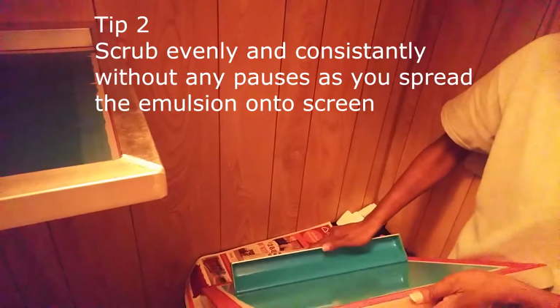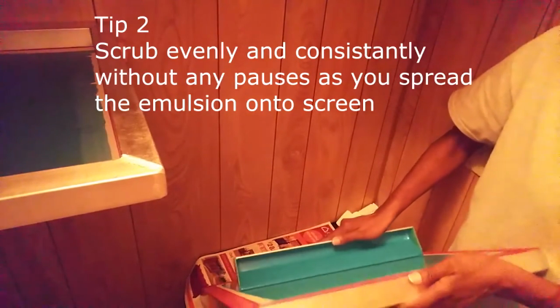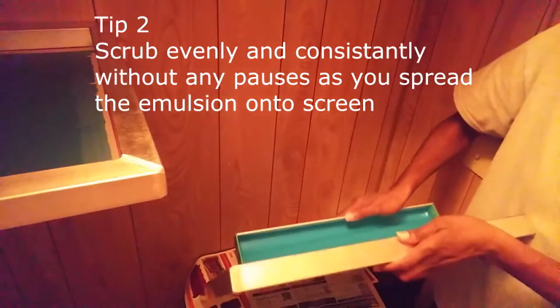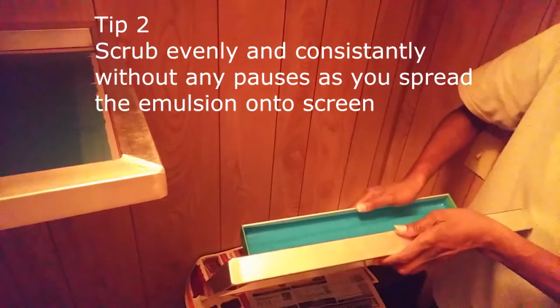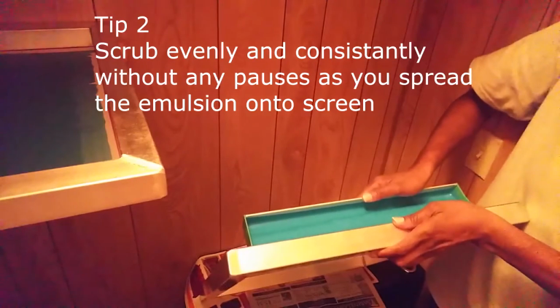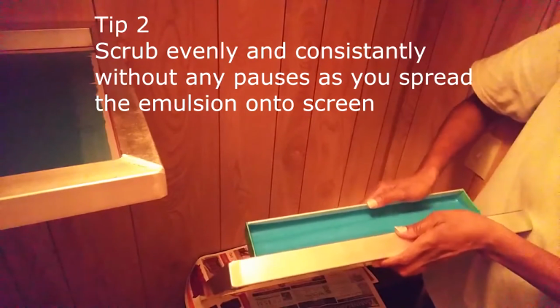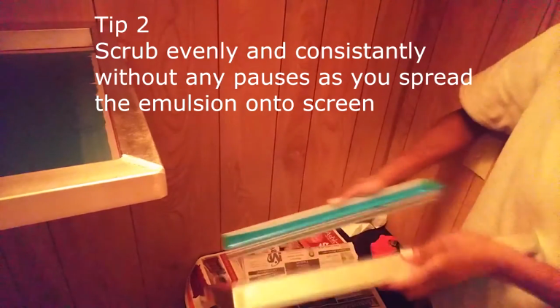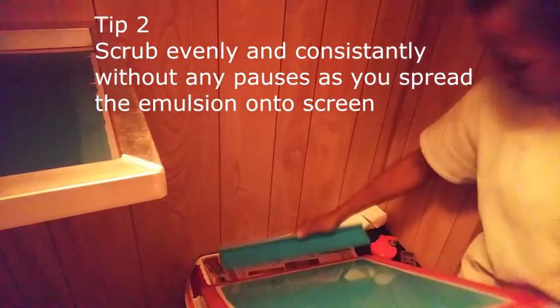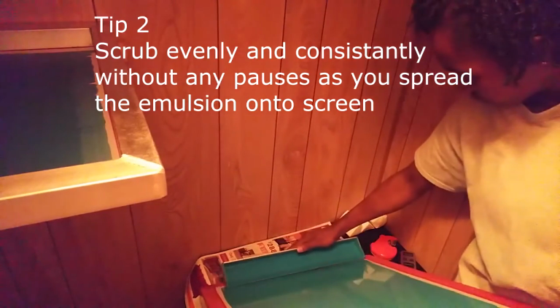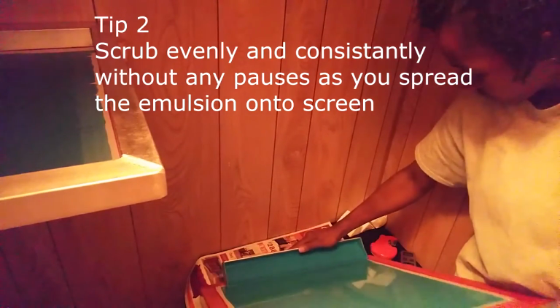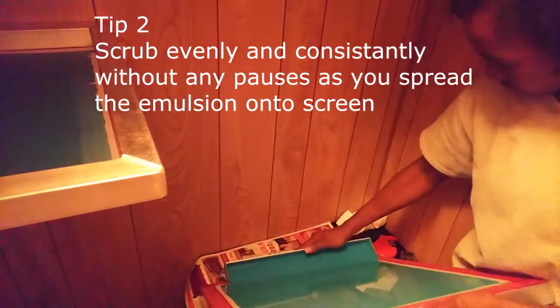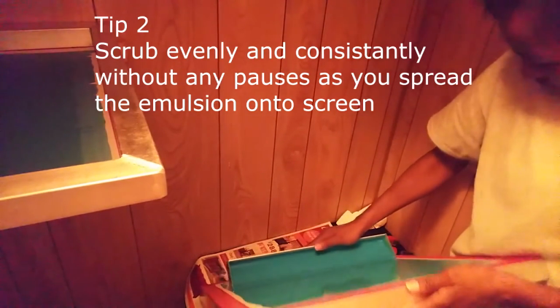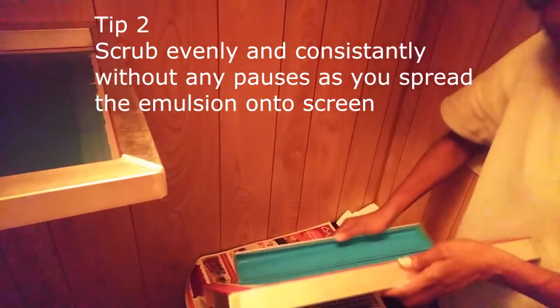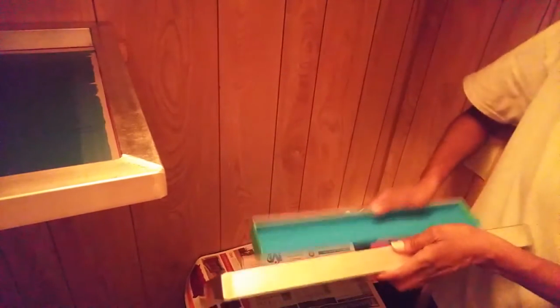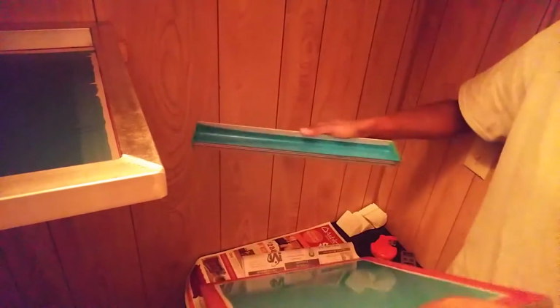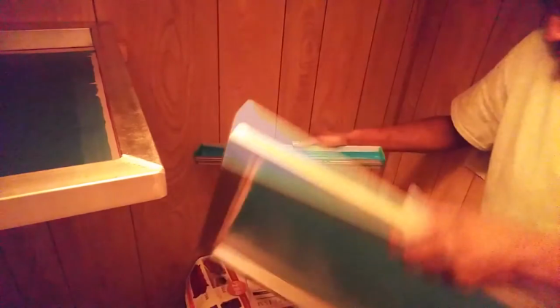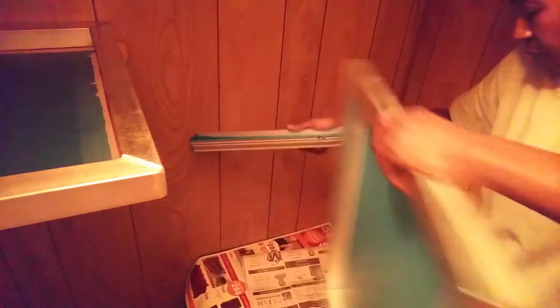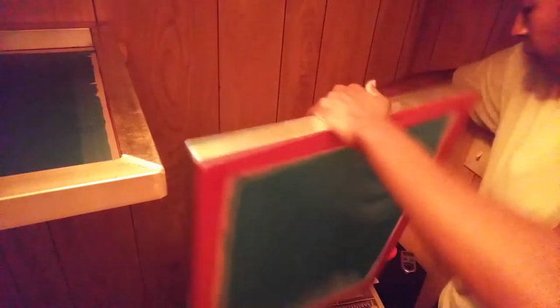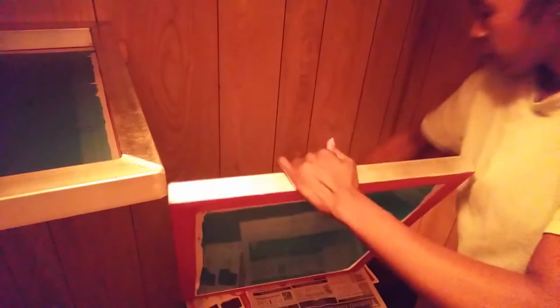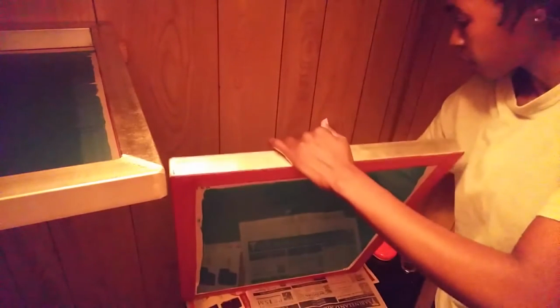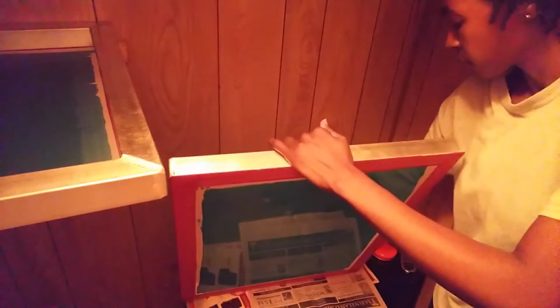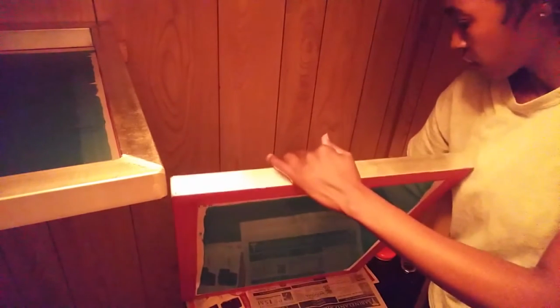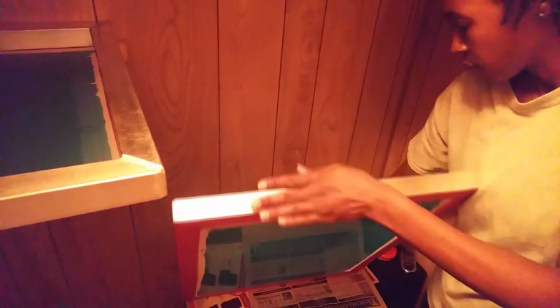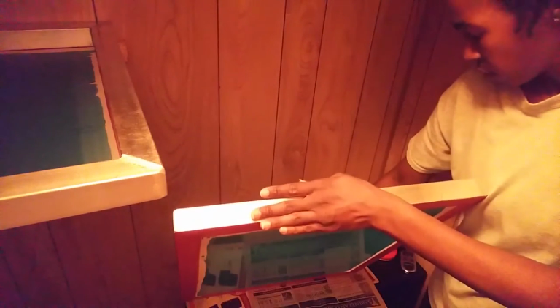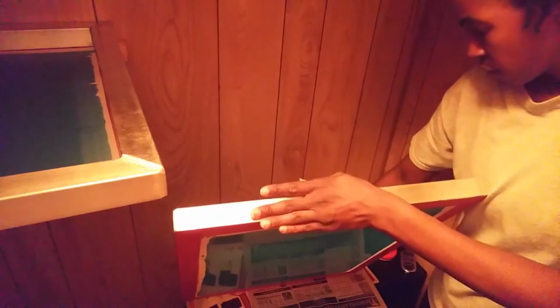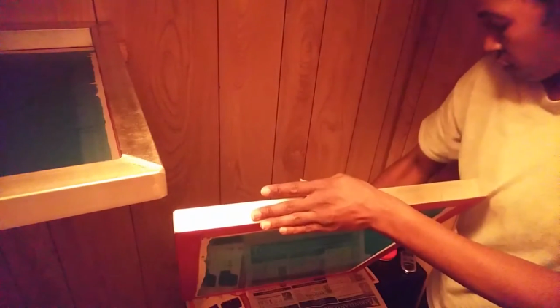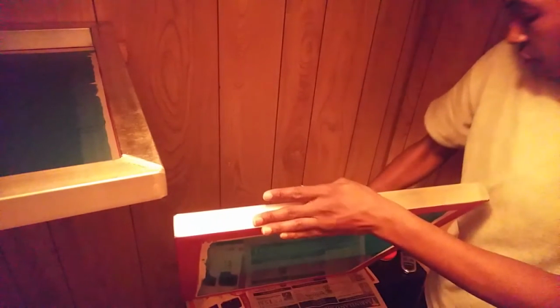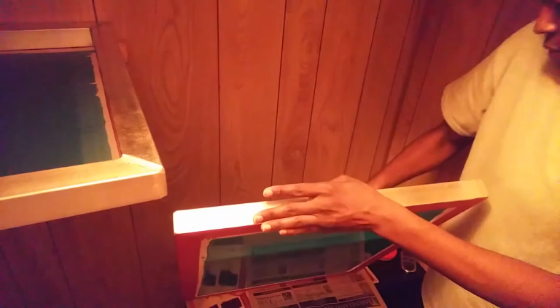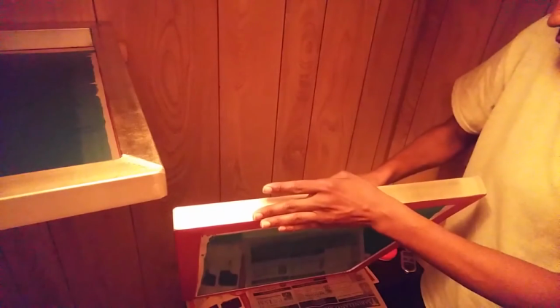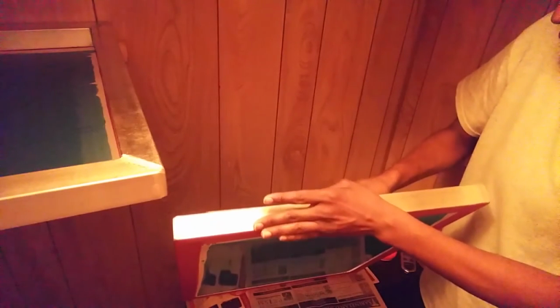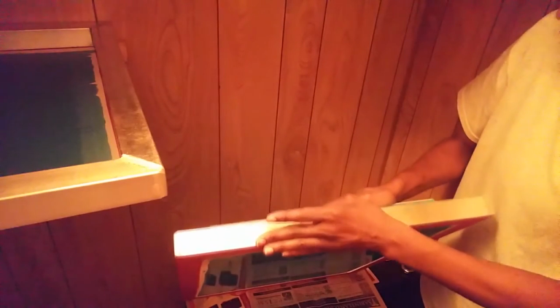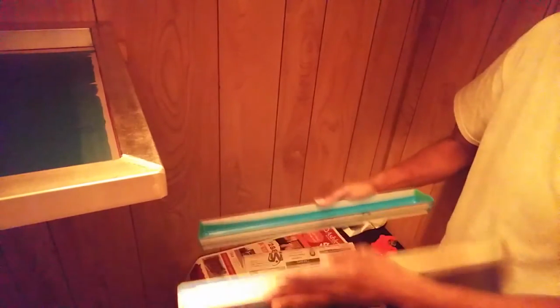Tip number two is to scrub evenly and consistently once you start coating the screen. By this I mean once you start, you don't stop in between — you just coat the screen all the way through until you get to the end of the screen.